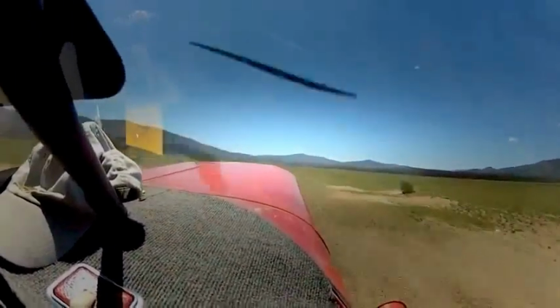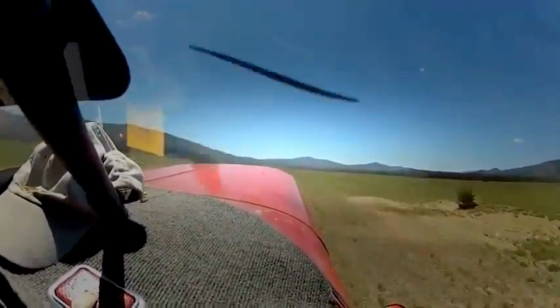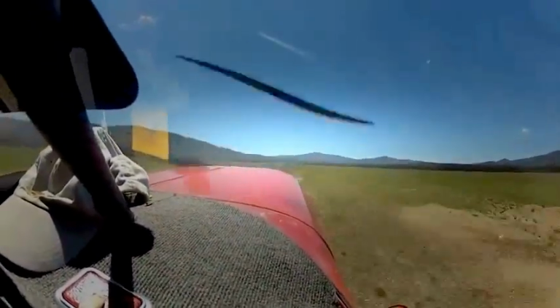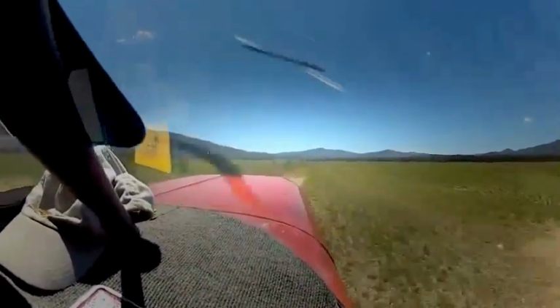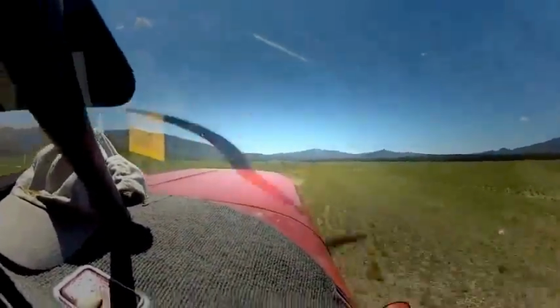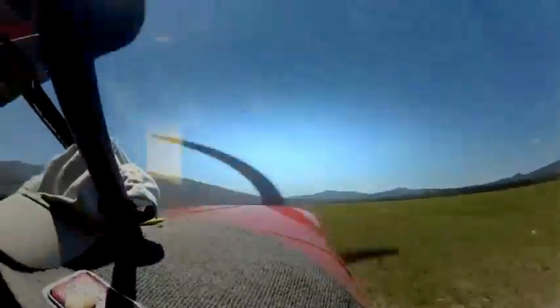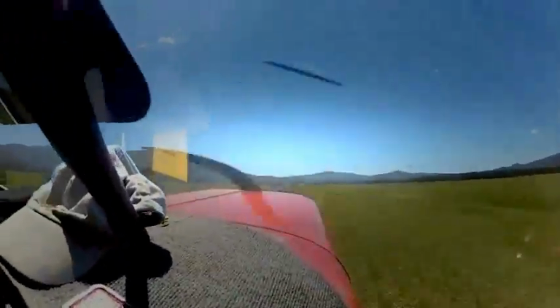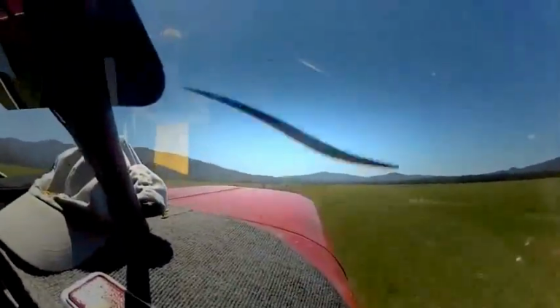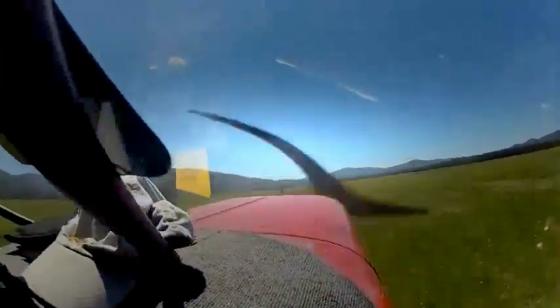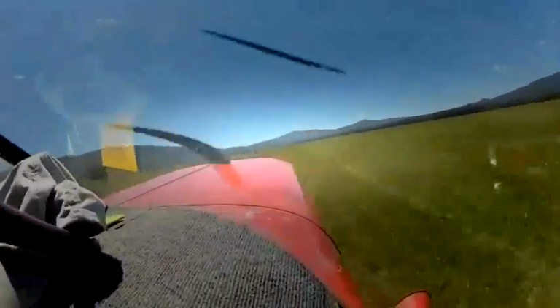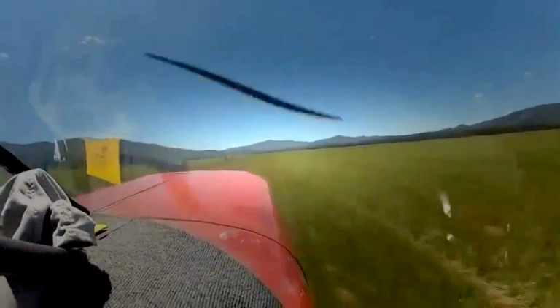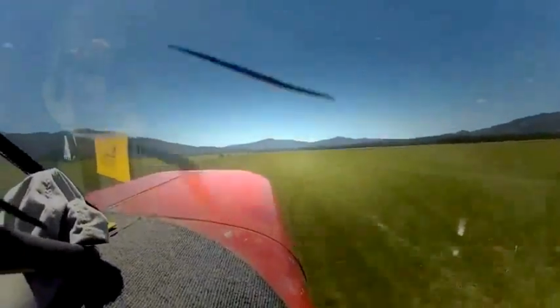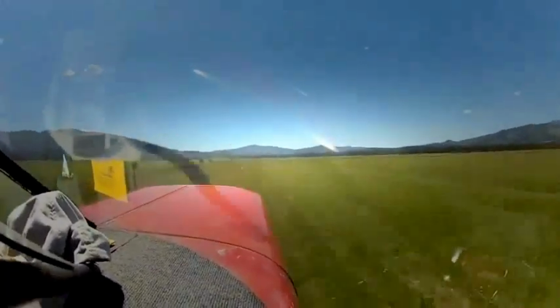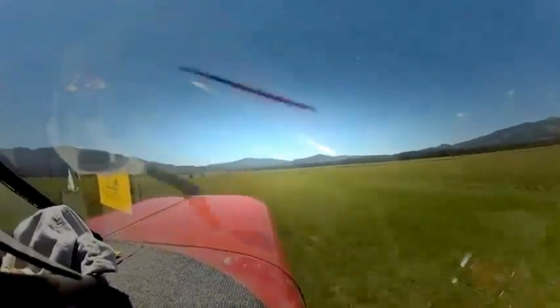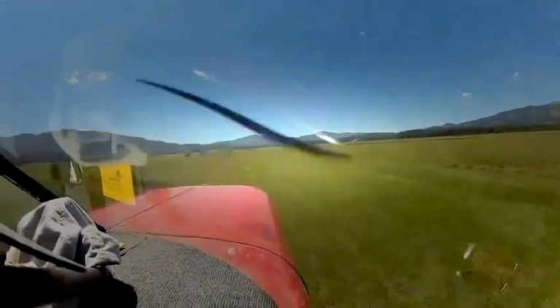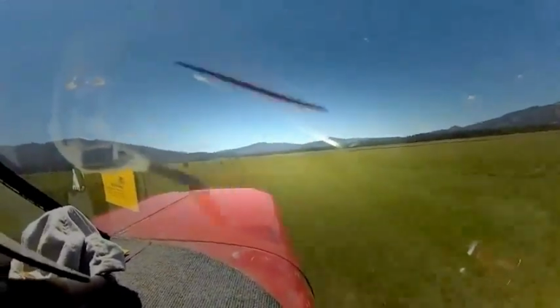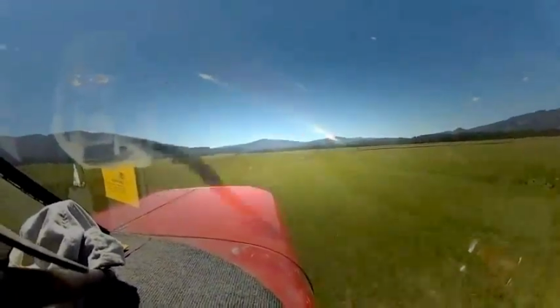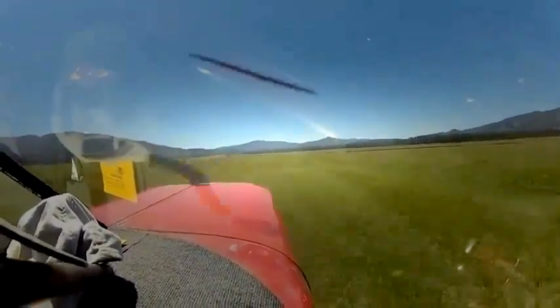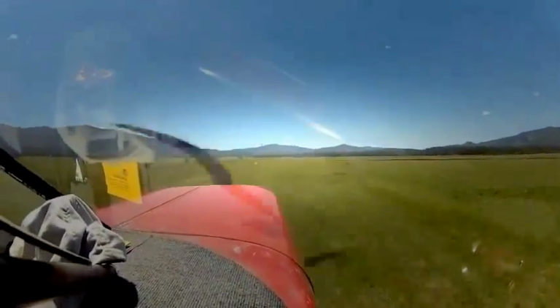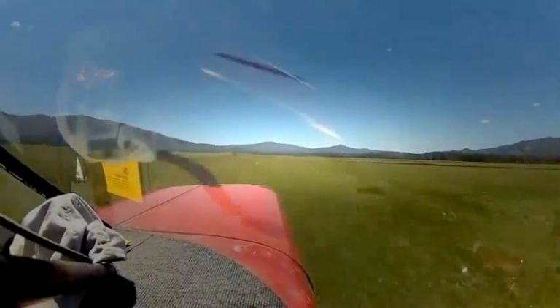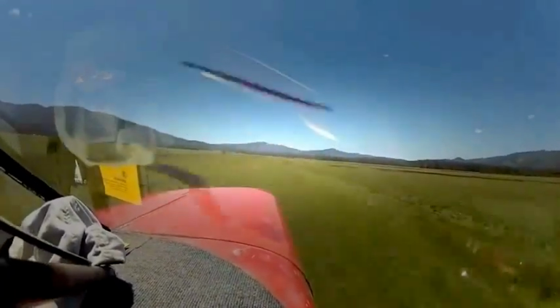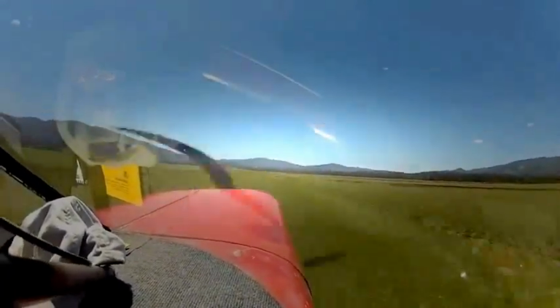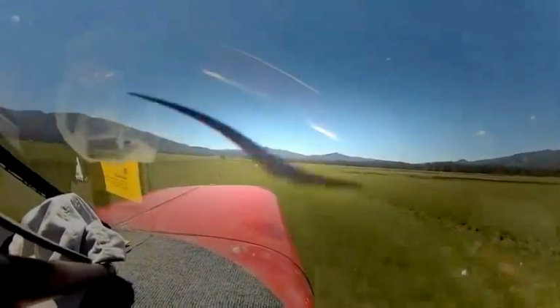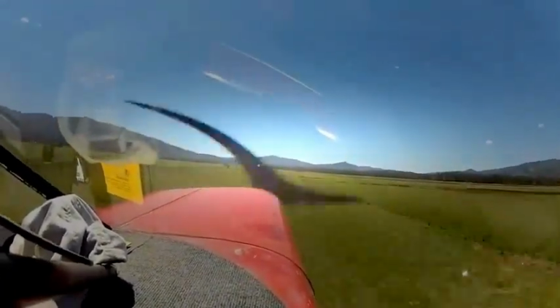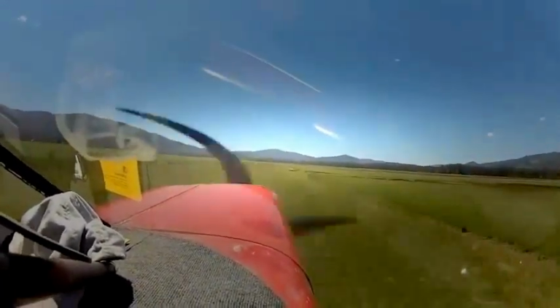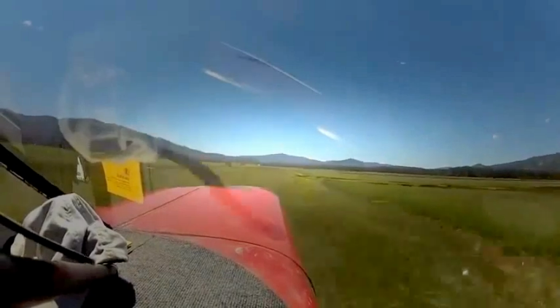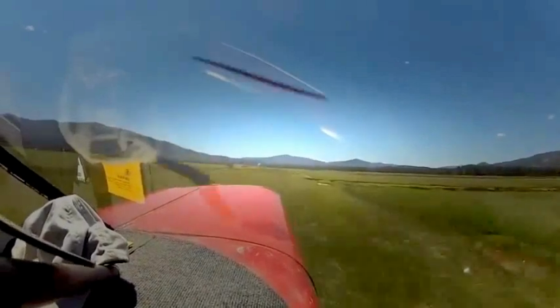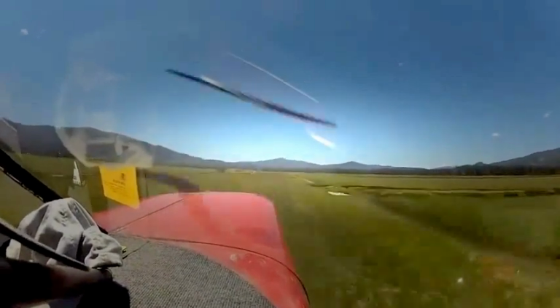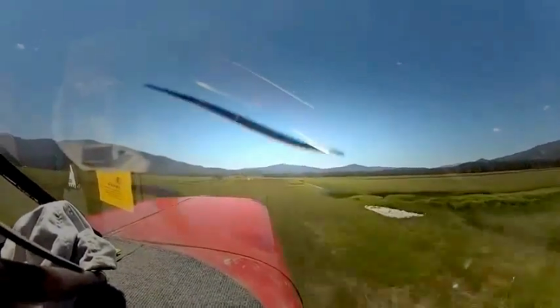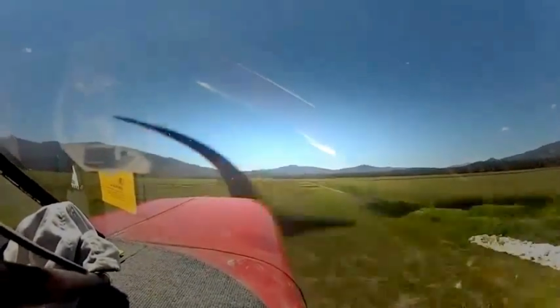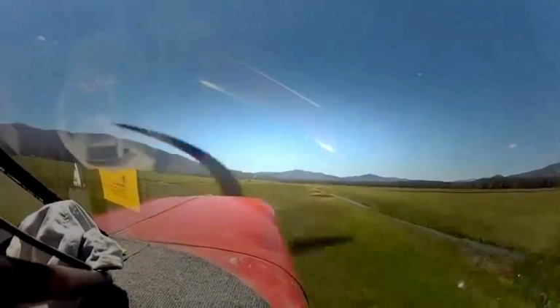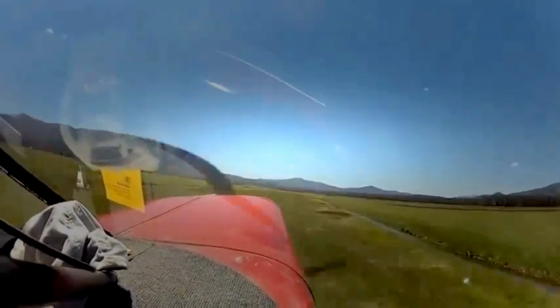Watch what happens here. What you just saw was the aircraft skipping off the ground after having previously become airborne, only after a prolonged ground run. The aircraft seems unwilling to climb.